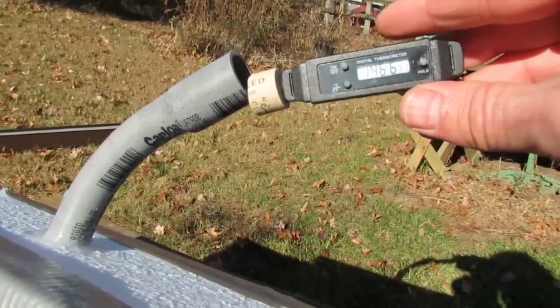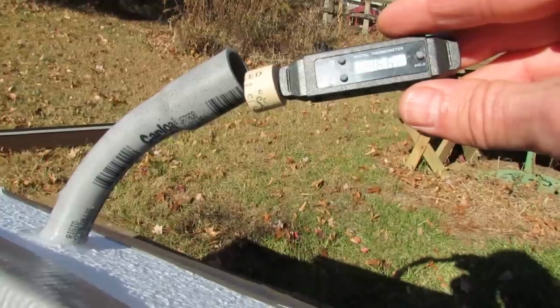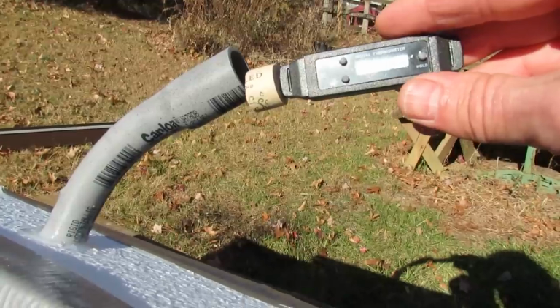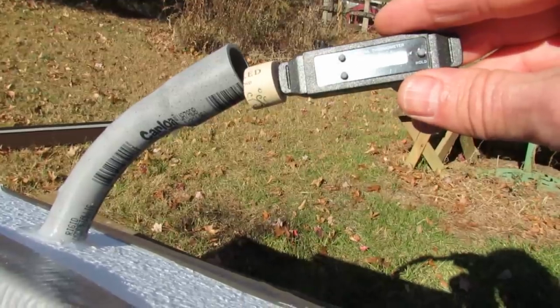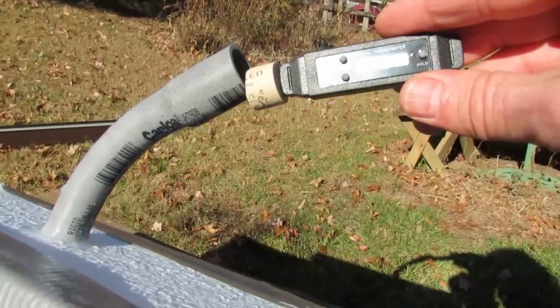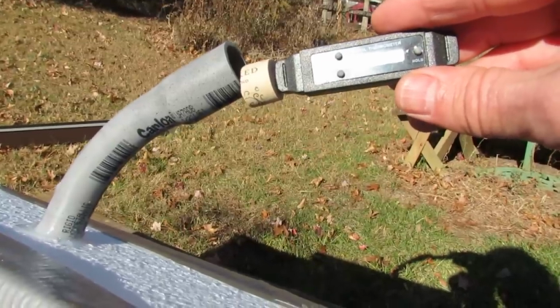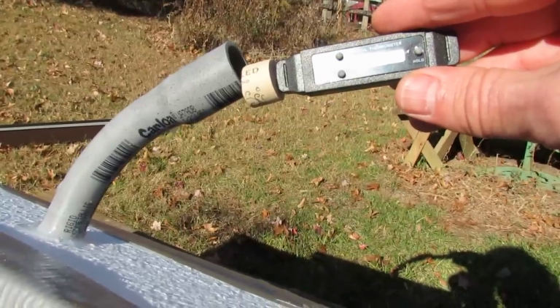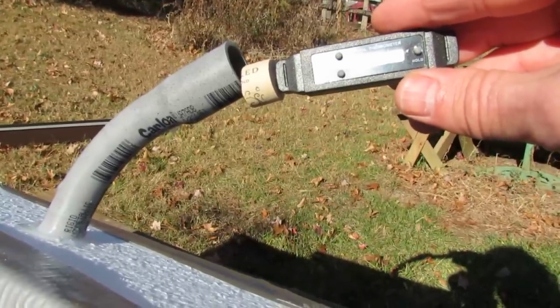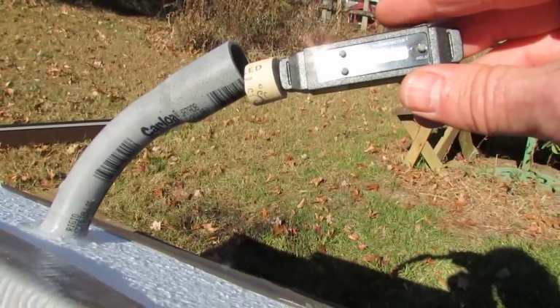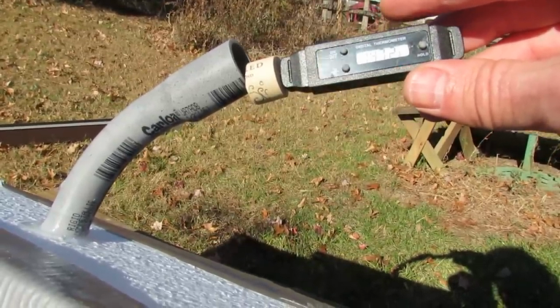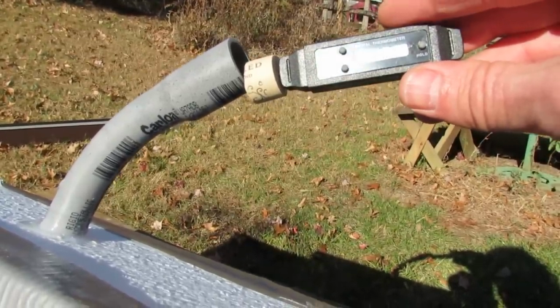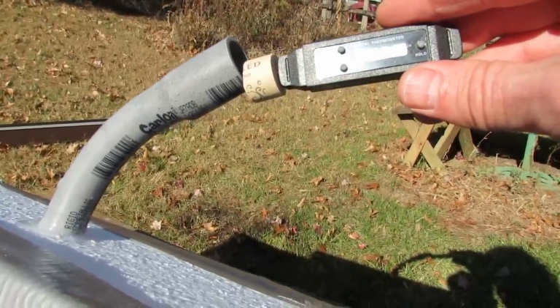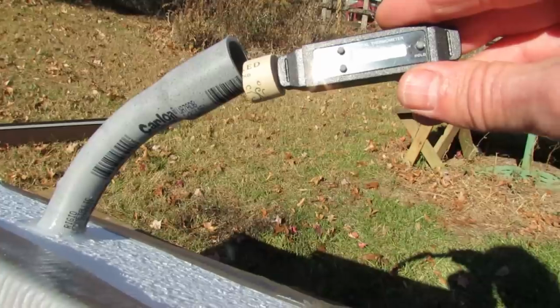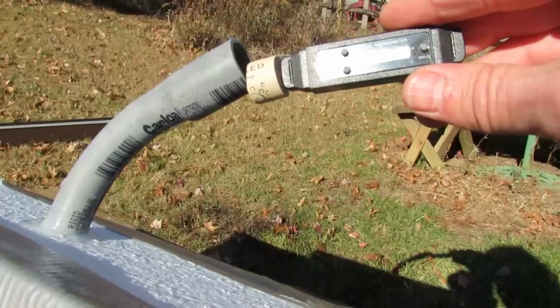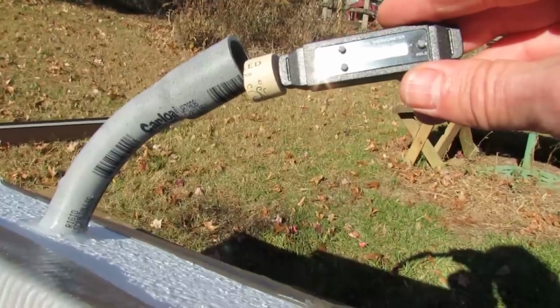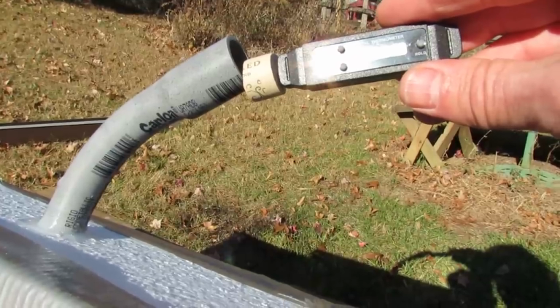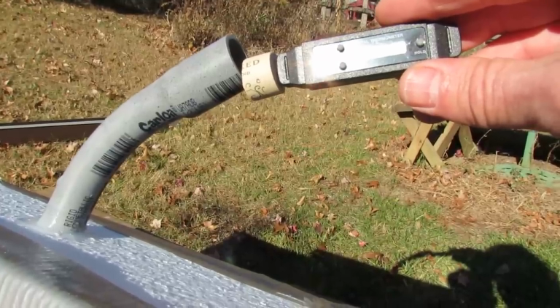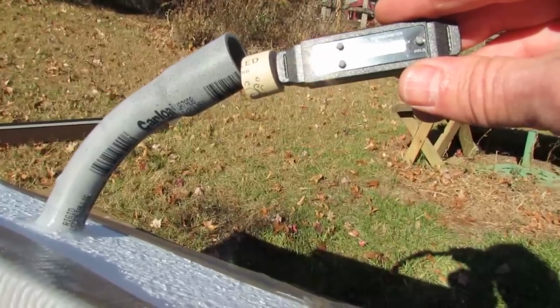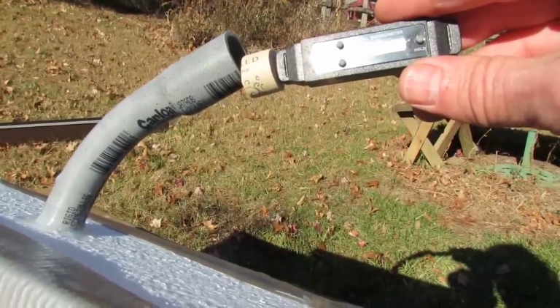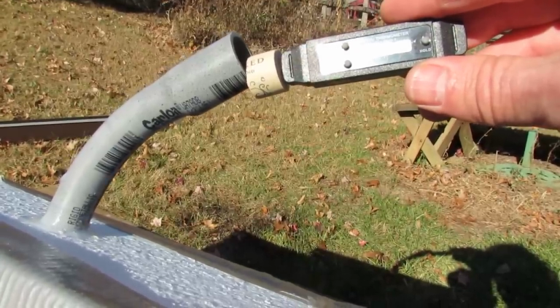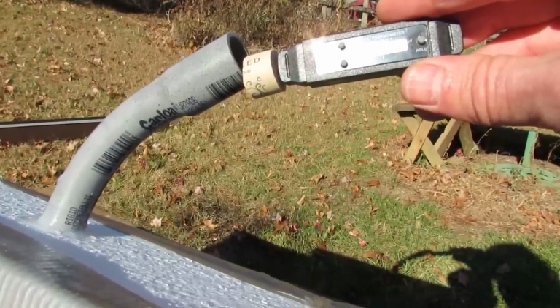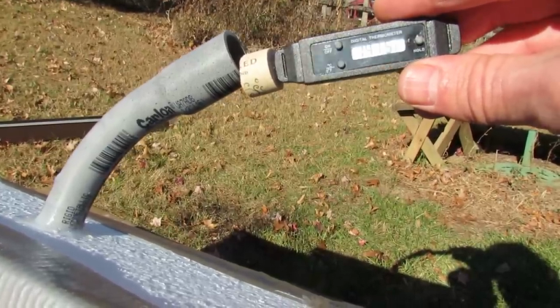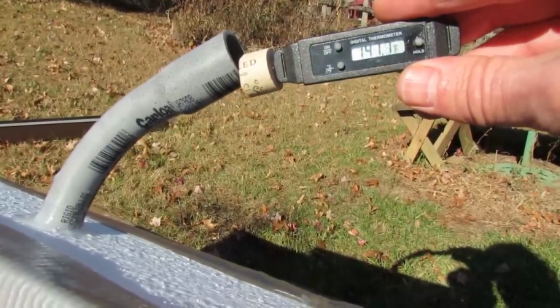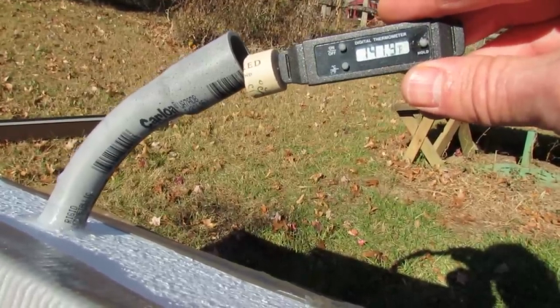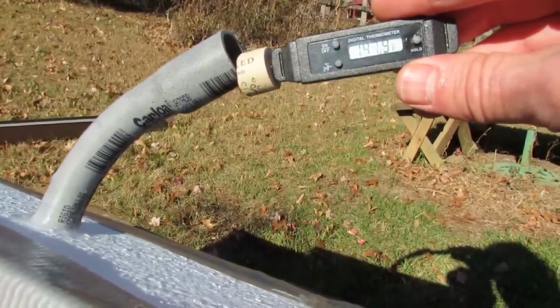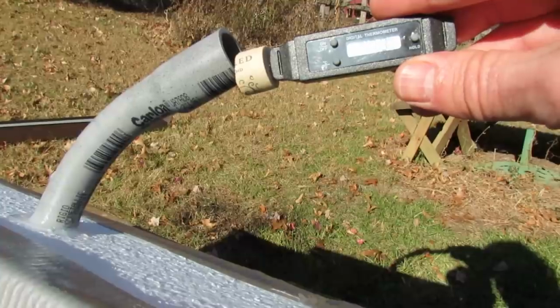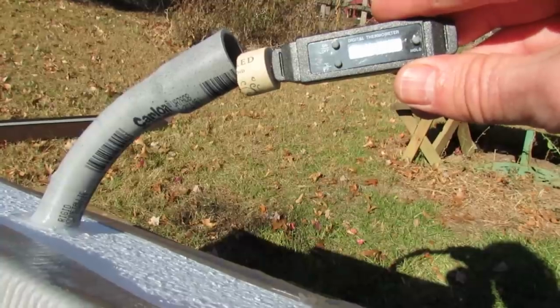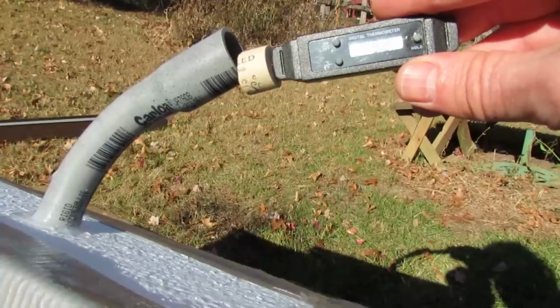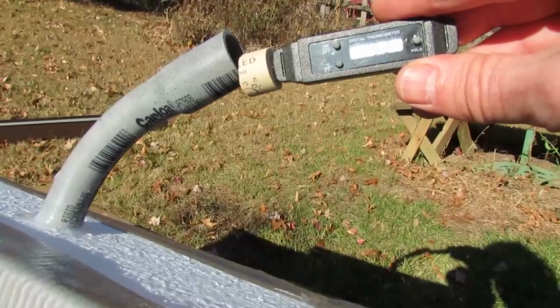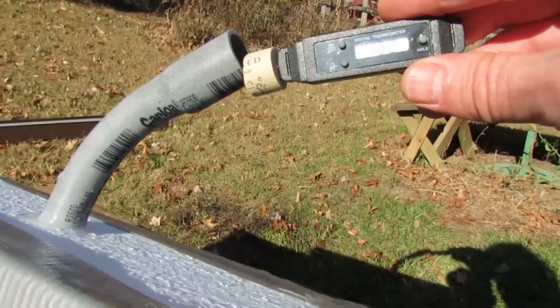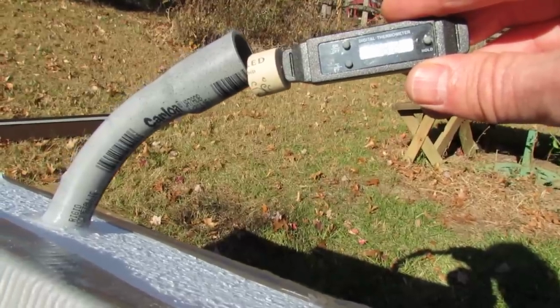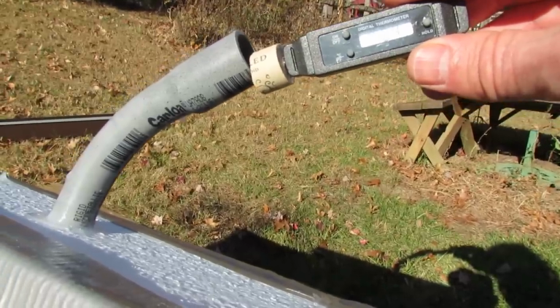I'm going to hold it — 146, 147. And this is full sun, no cloud cover whatsoever, and it hit 148 degrees. Thanks for watching.